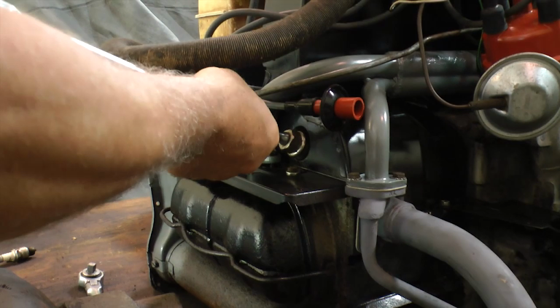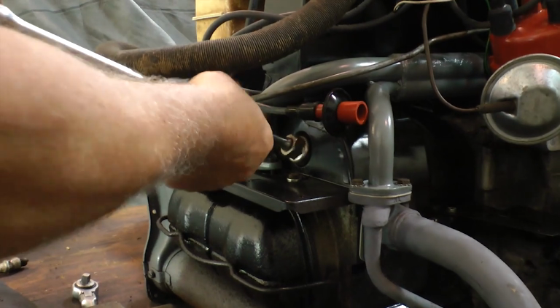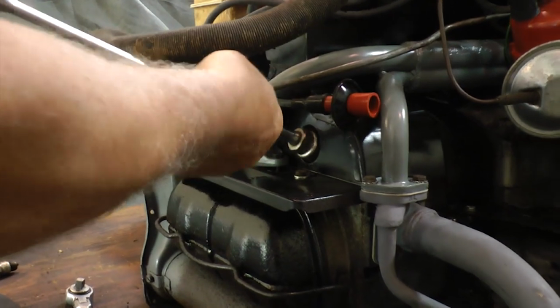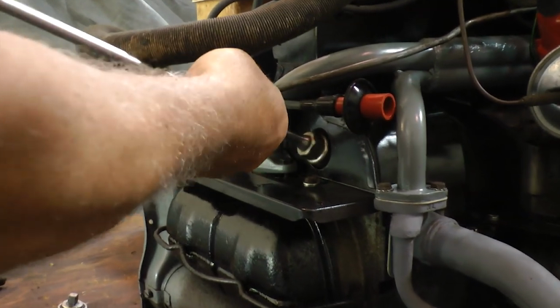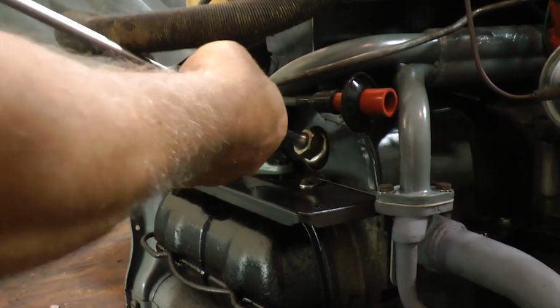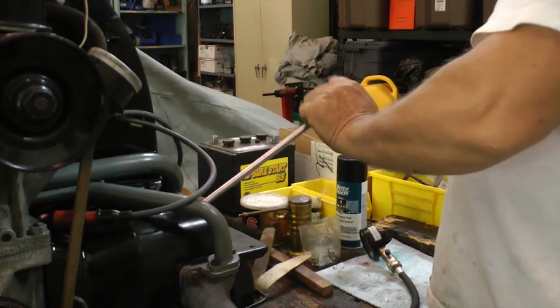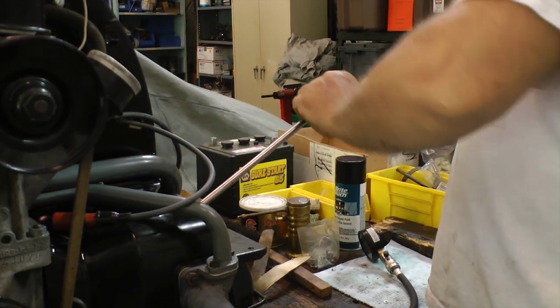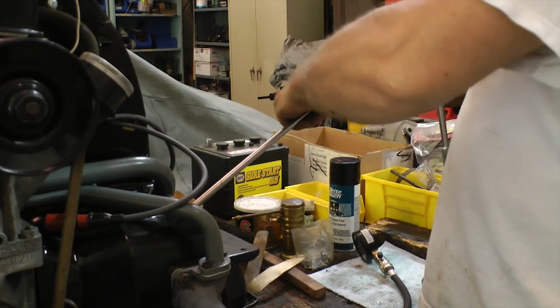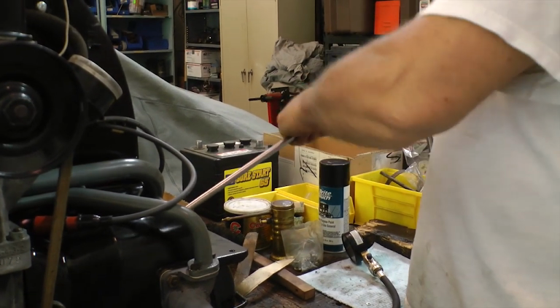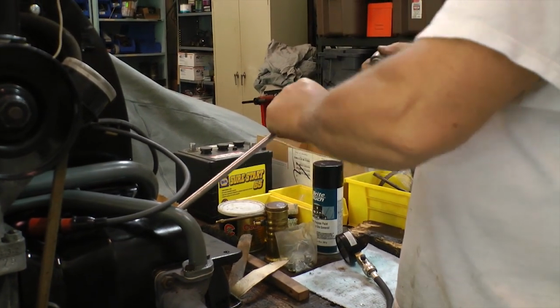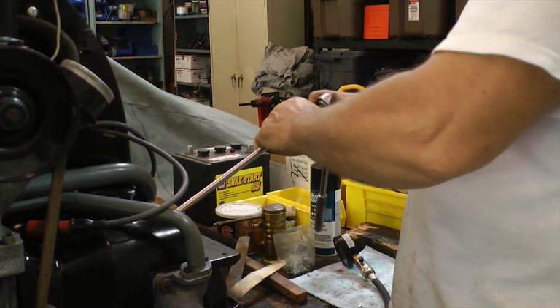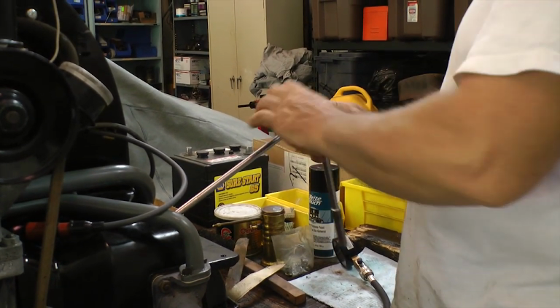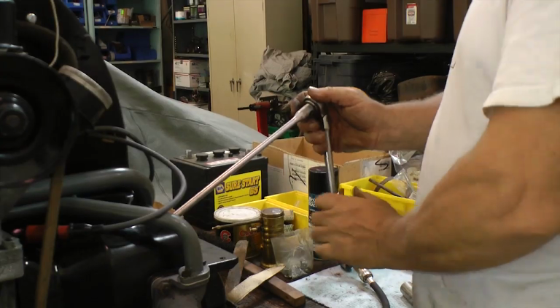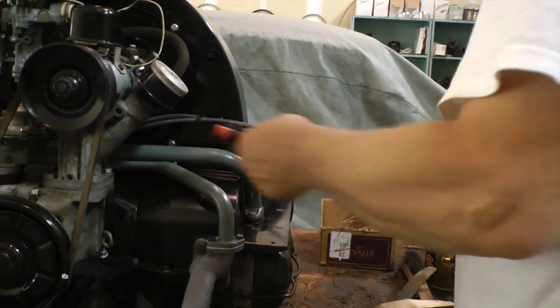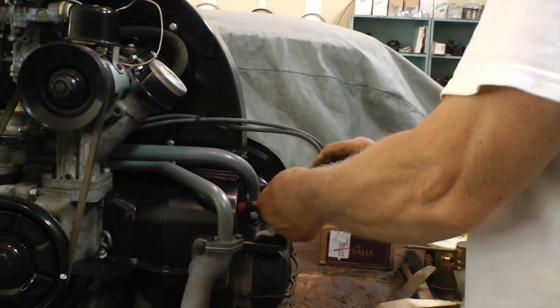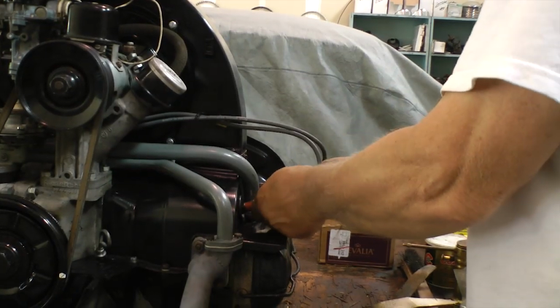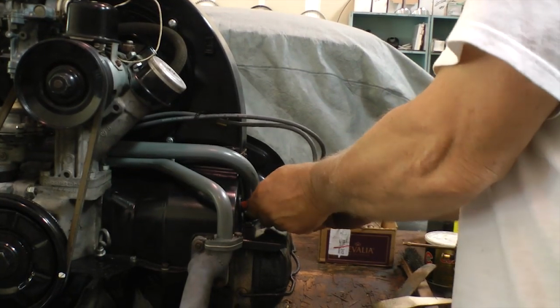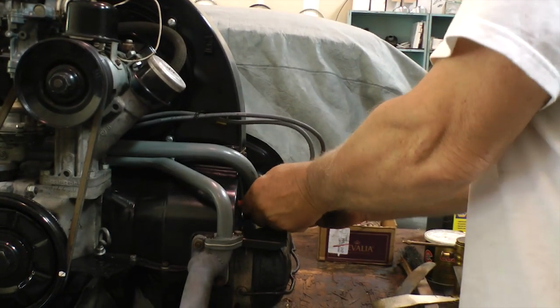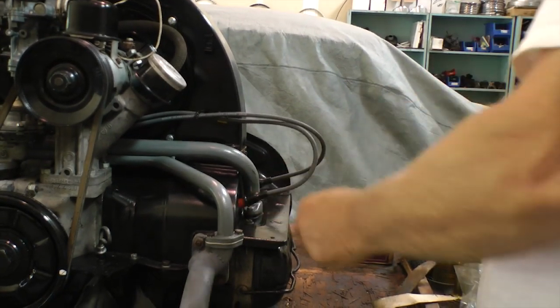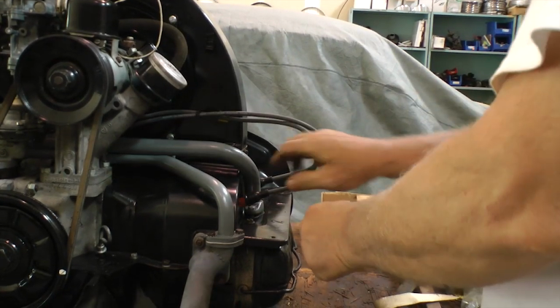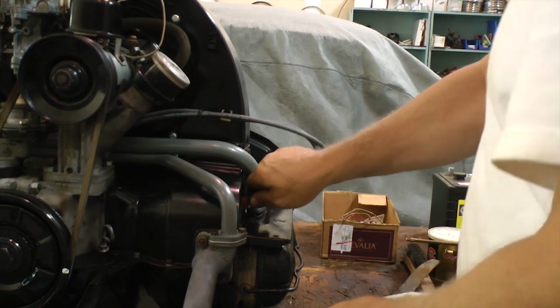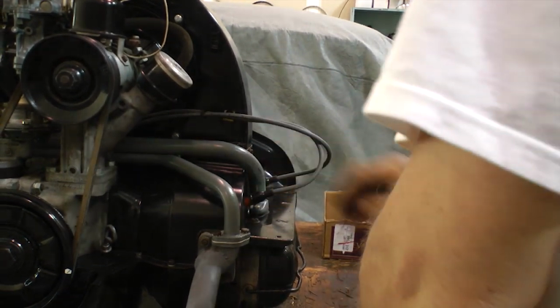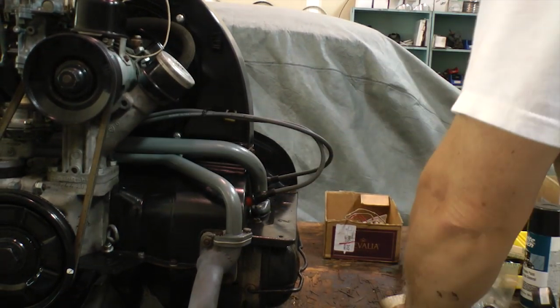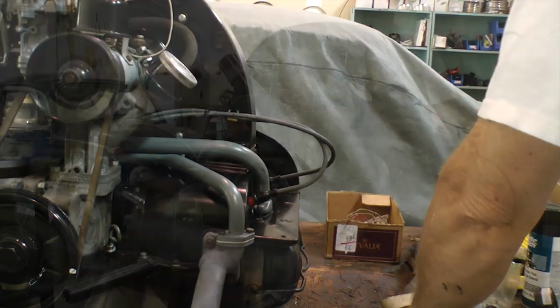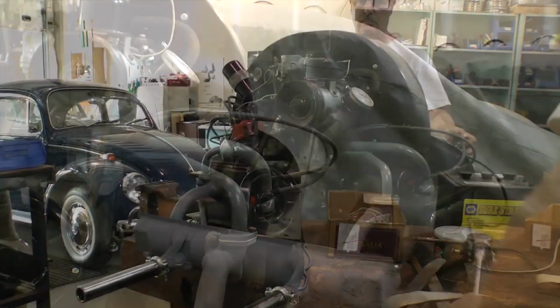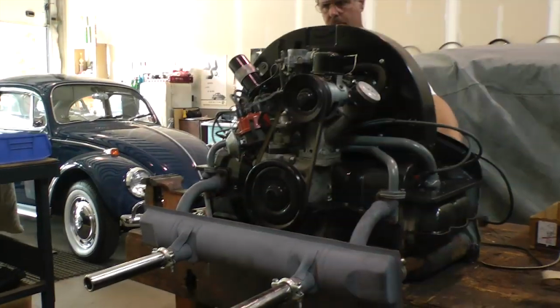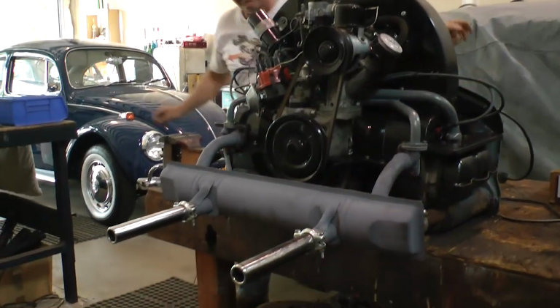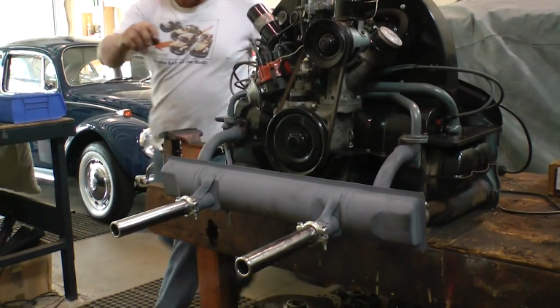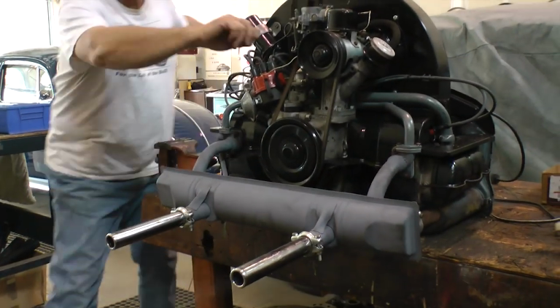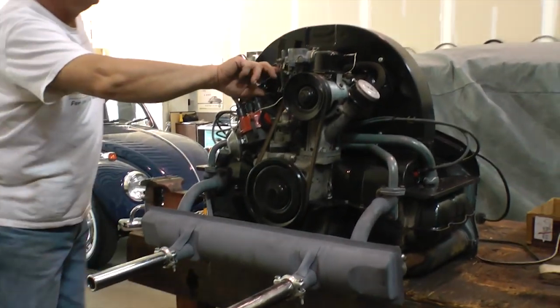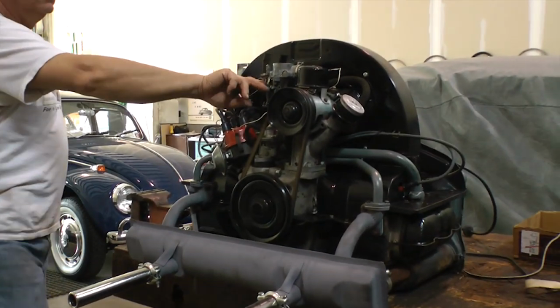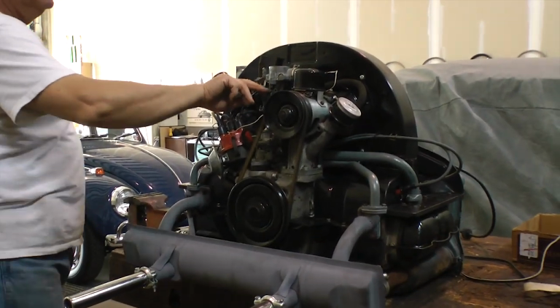You don't want to go anything lower than 90 pounds of compression per cylinder. If you do, you might have some internal problems — valves, rings — but if you're above that, your motor should be running free and clear just like this.